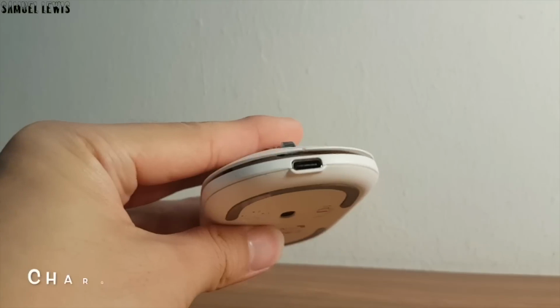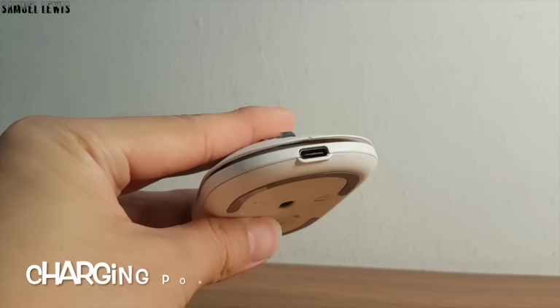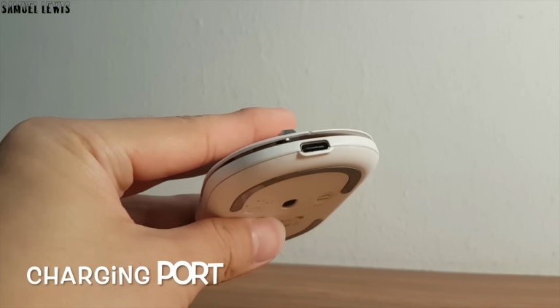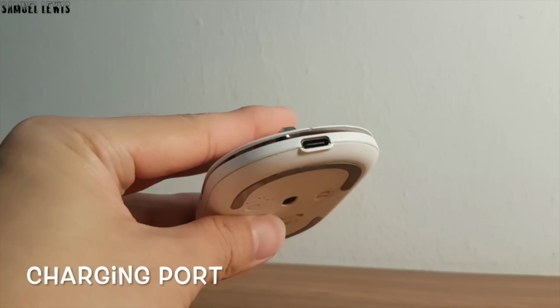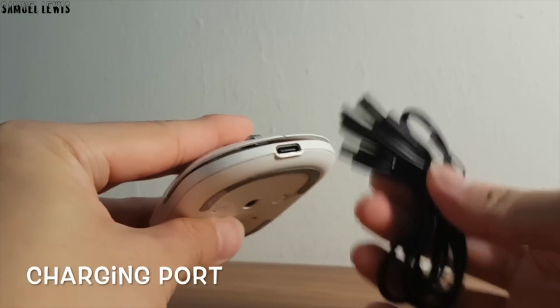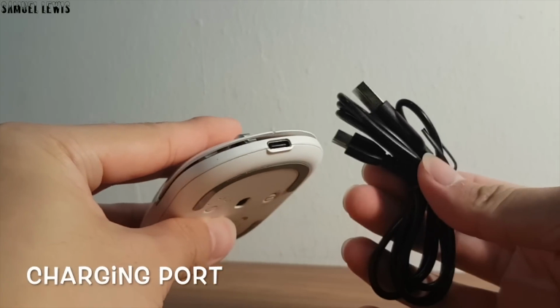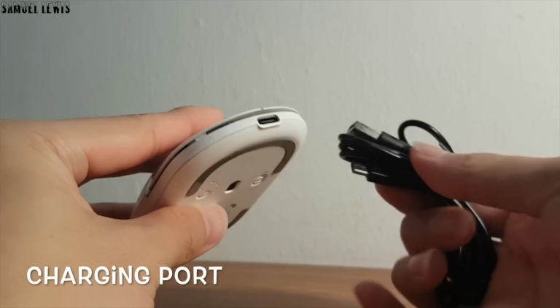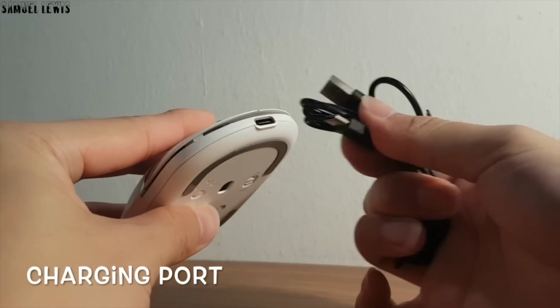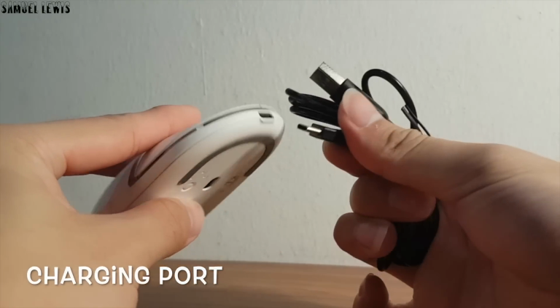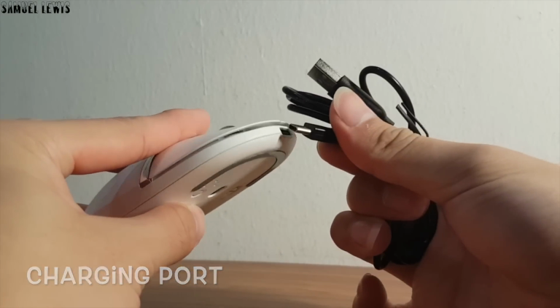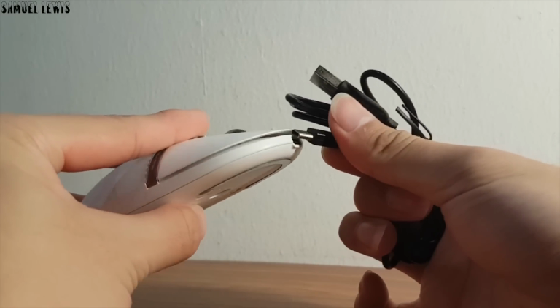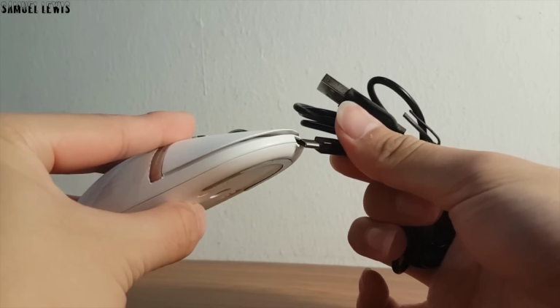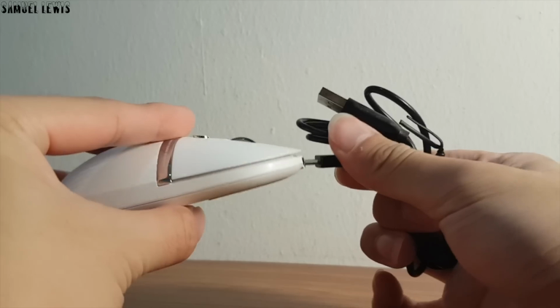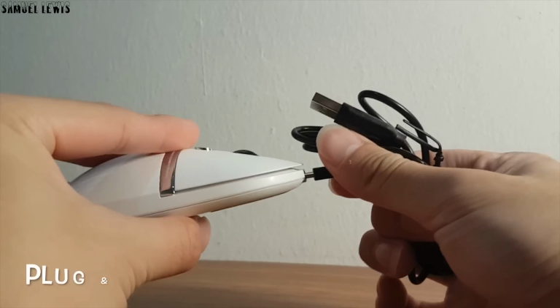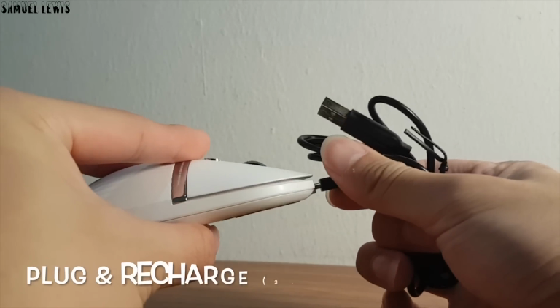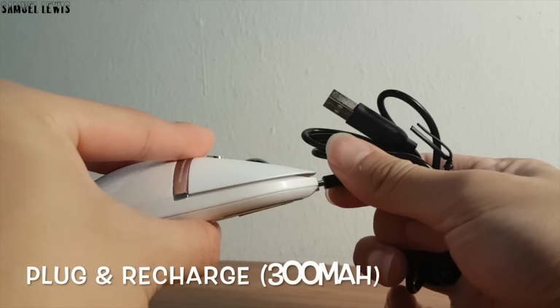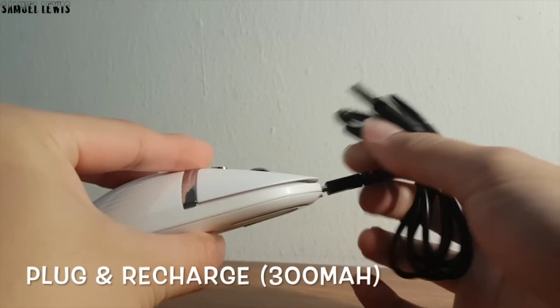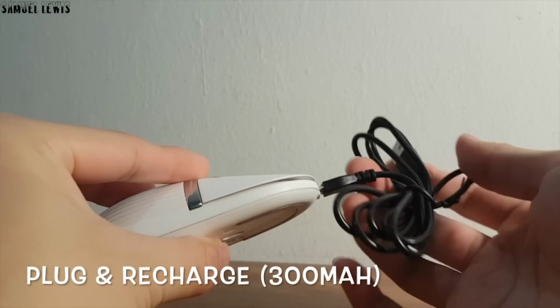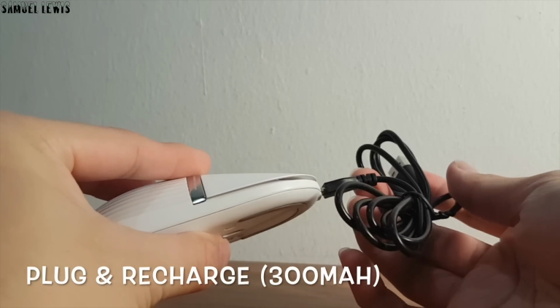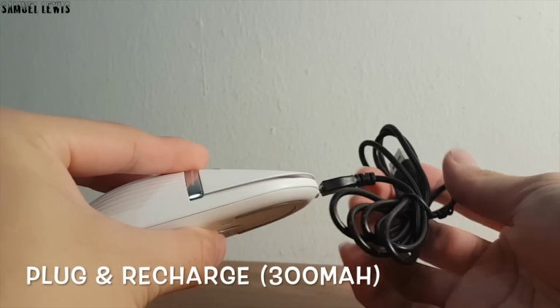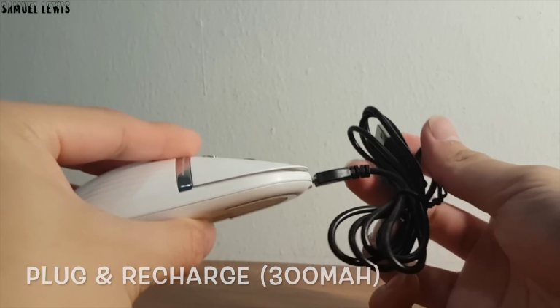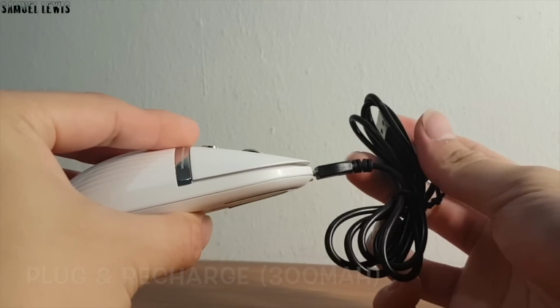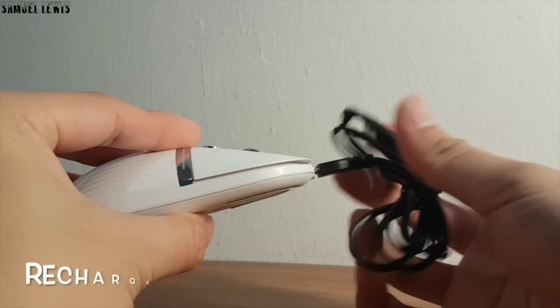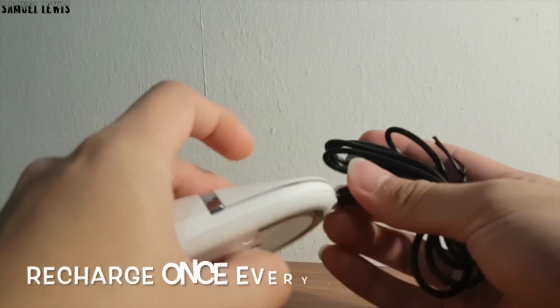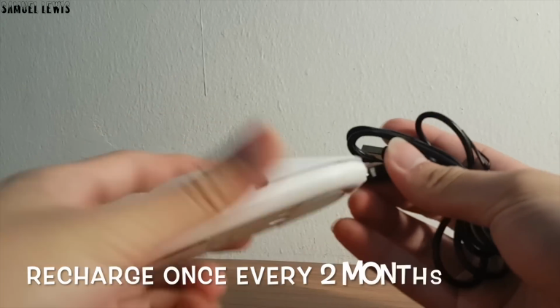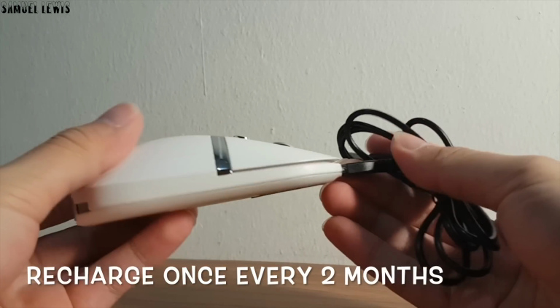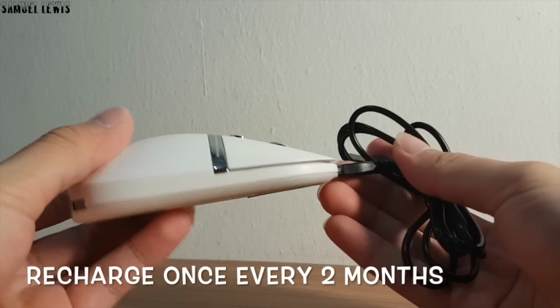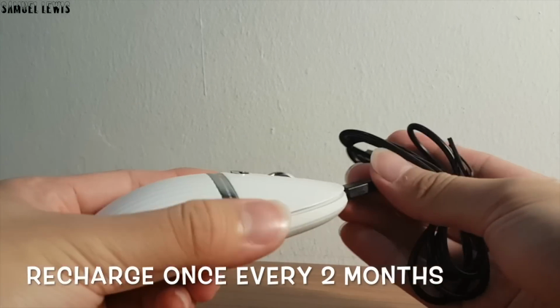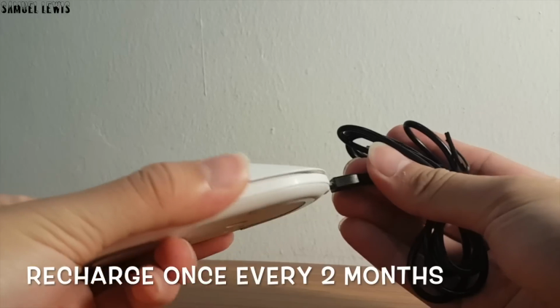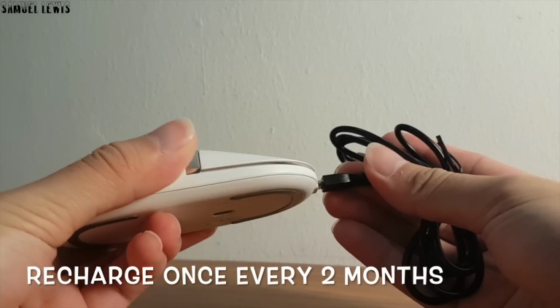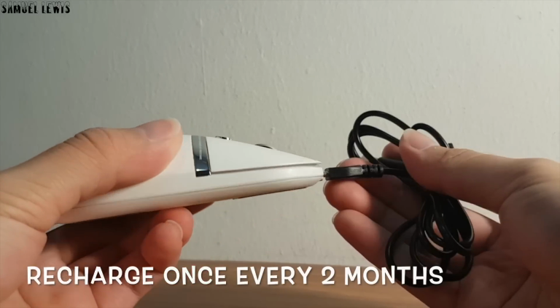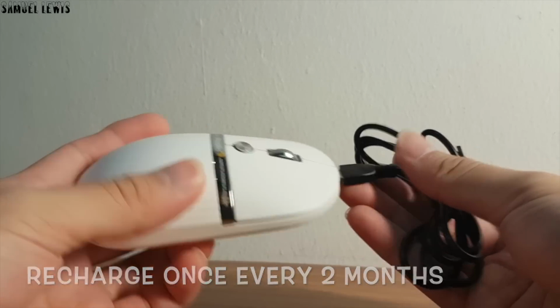At the top, users will find the USB-C charging port which can be used to recharge the 300 milliamp built-in battery. A single full charge is needed once every two months if you are using it regularly — a good-sized battery.